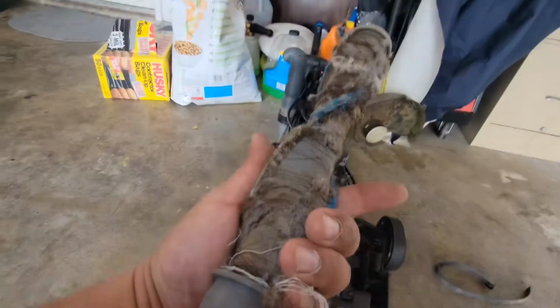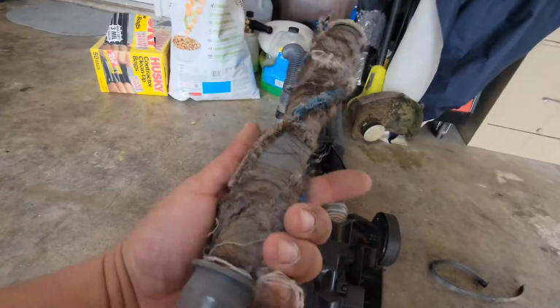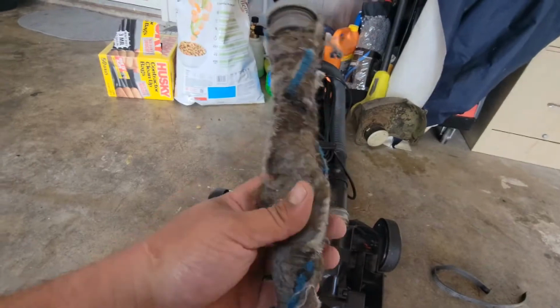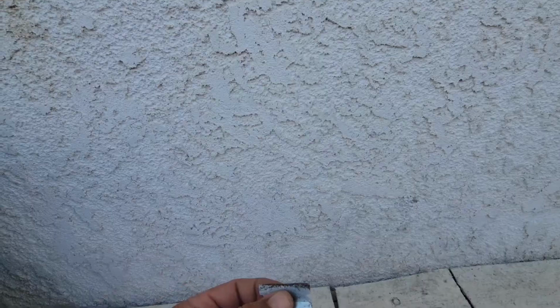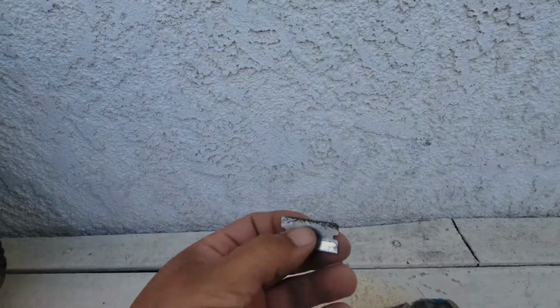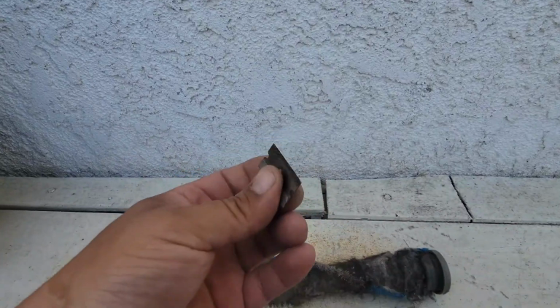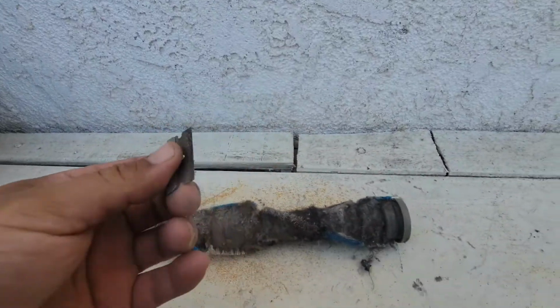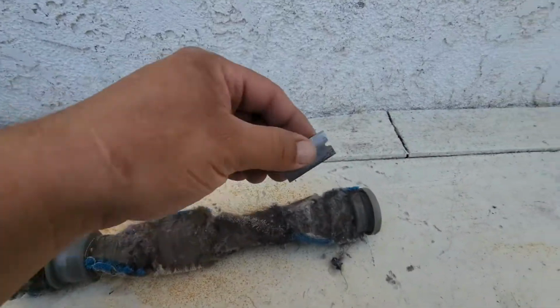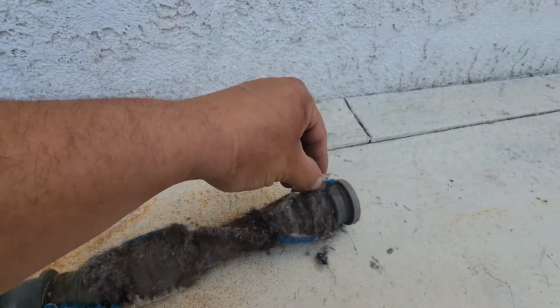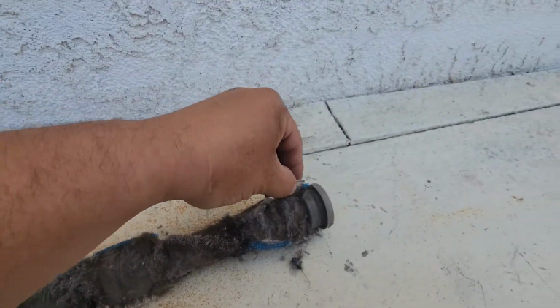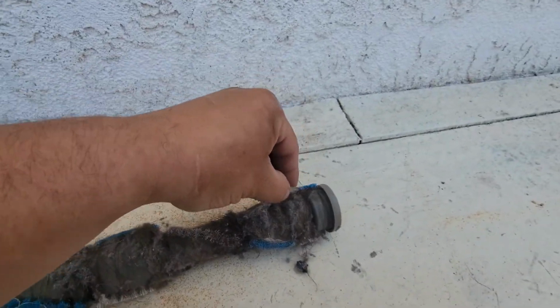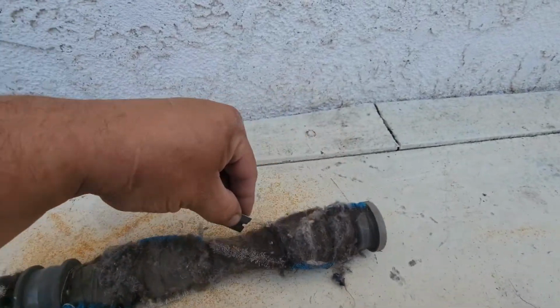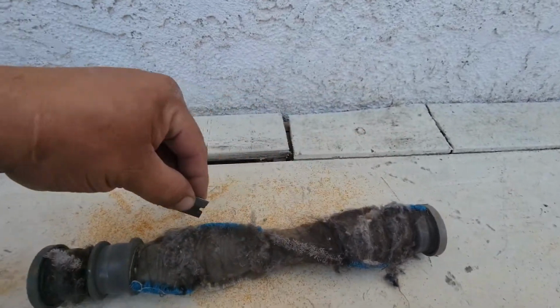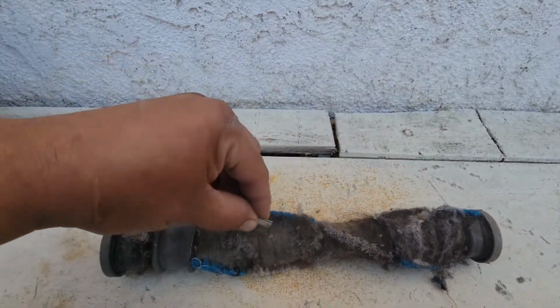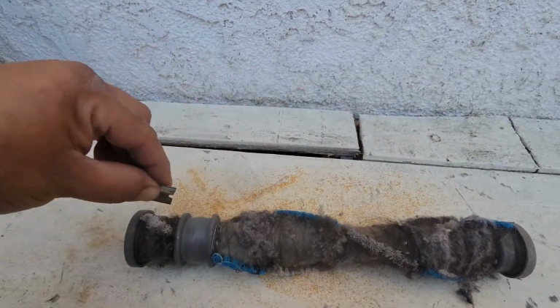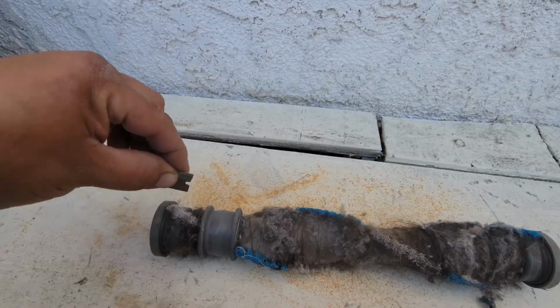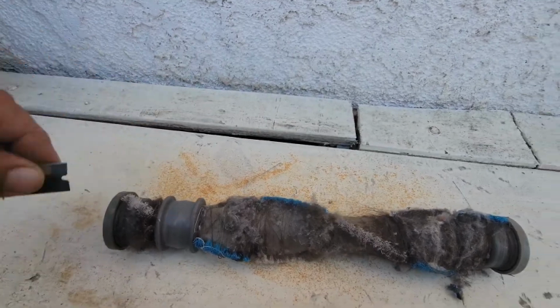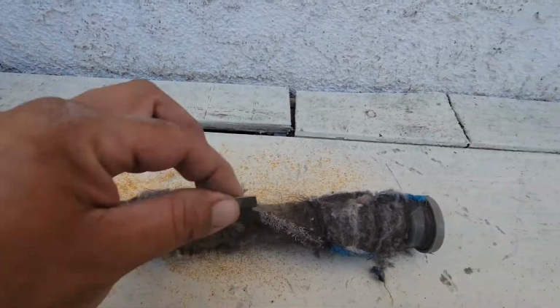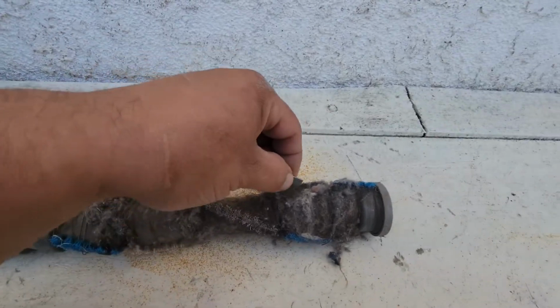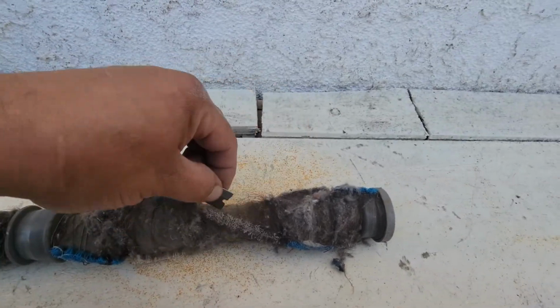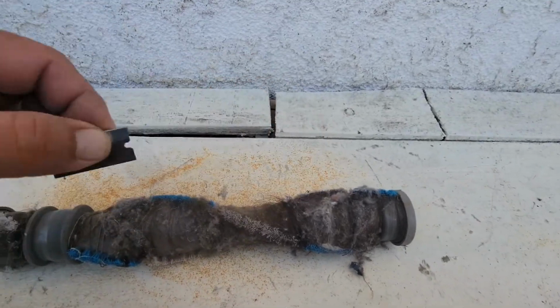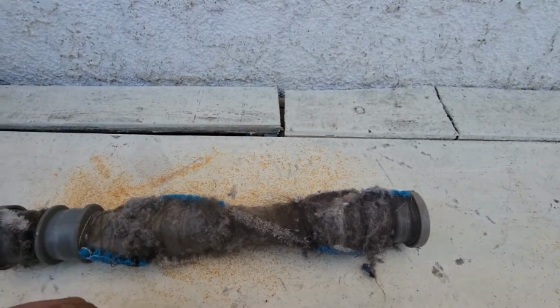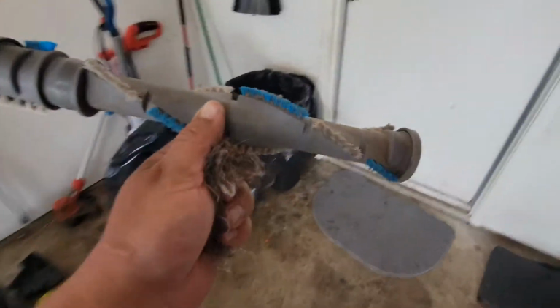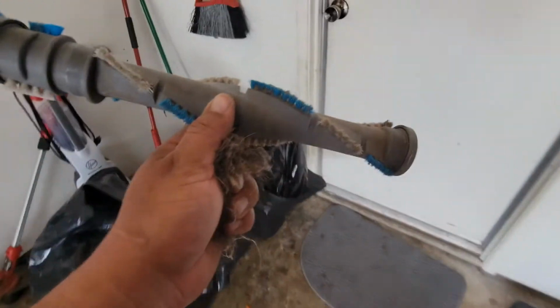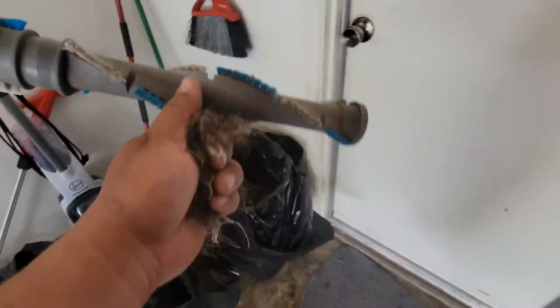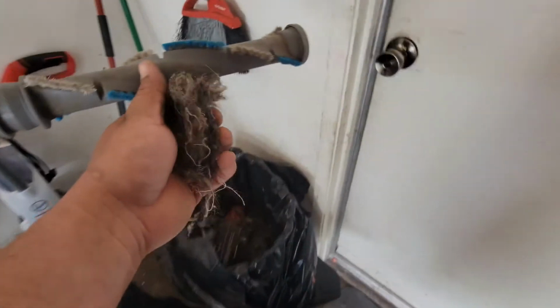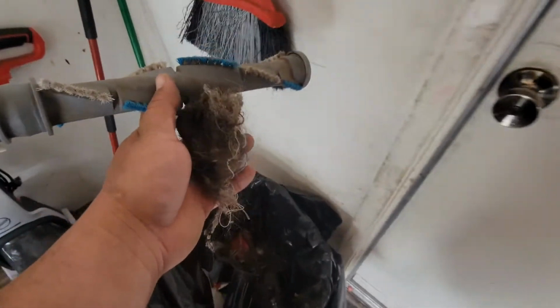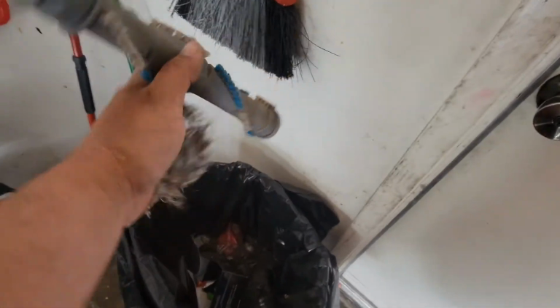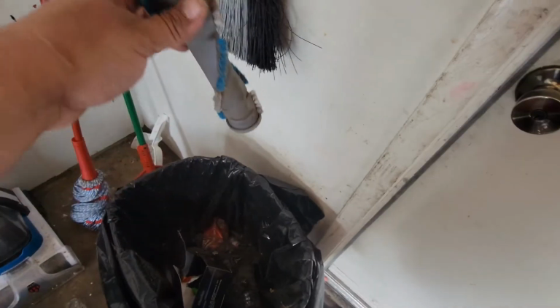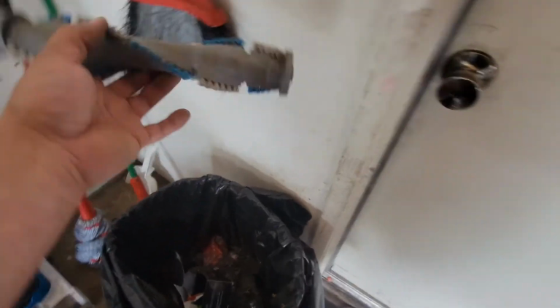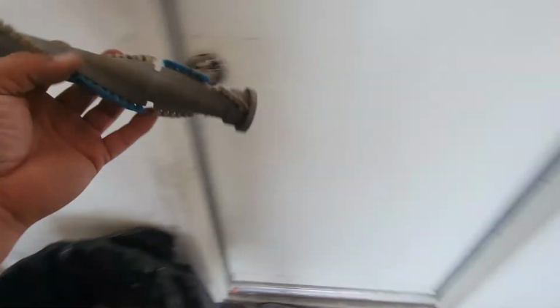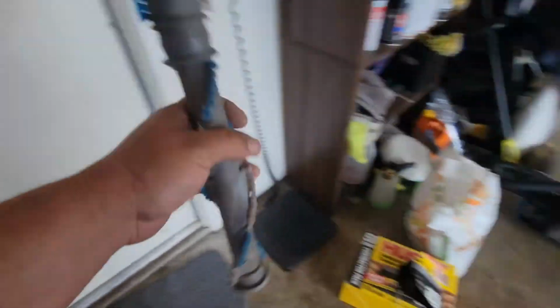What I like to do is grab a razor and just slice all this hair, because it's all wrapped around. There it is — that's all the debris that came off of it.